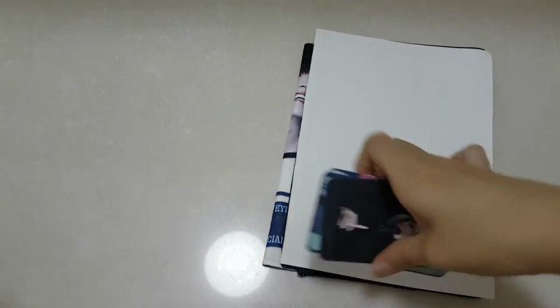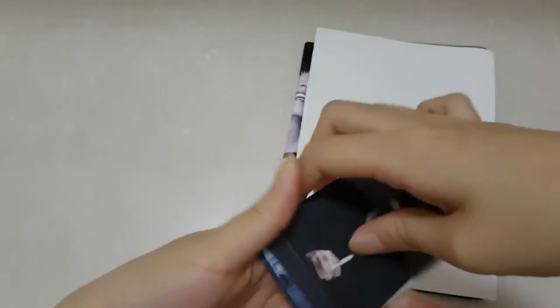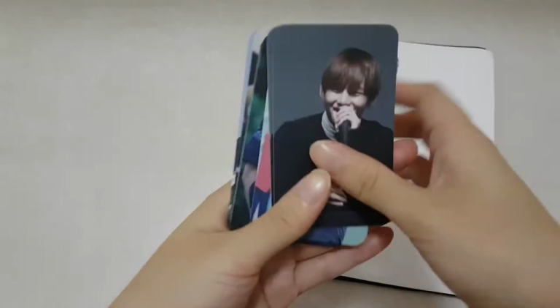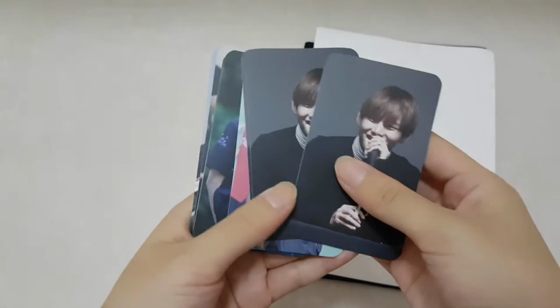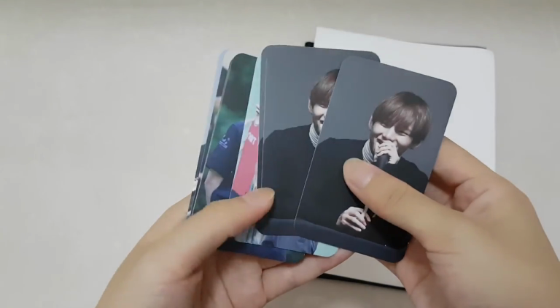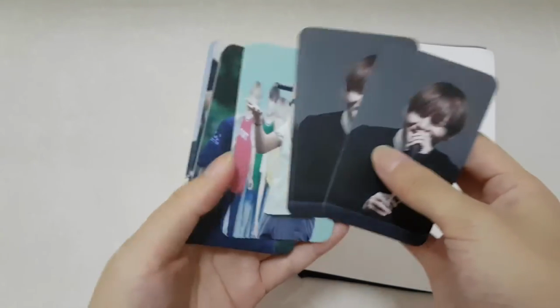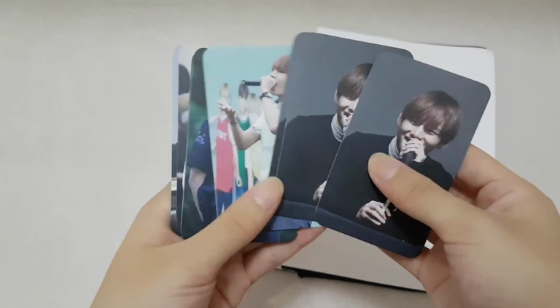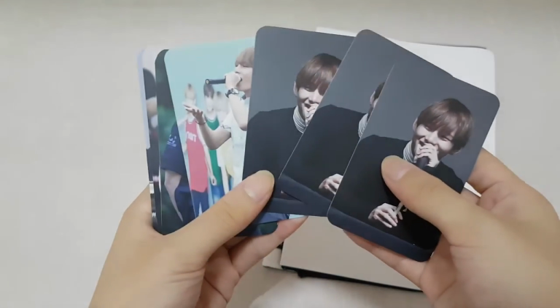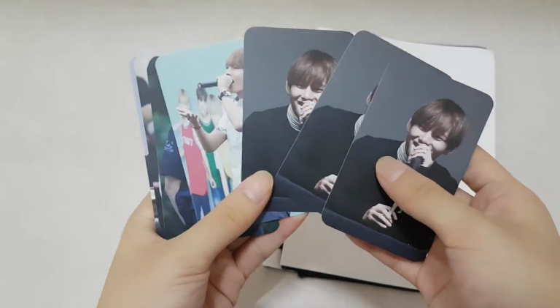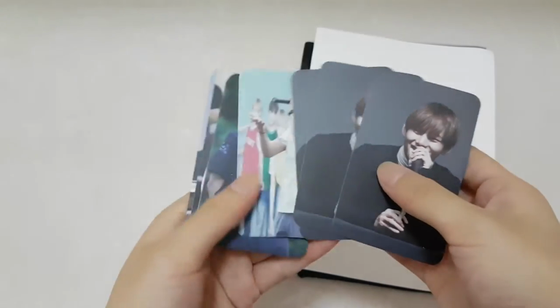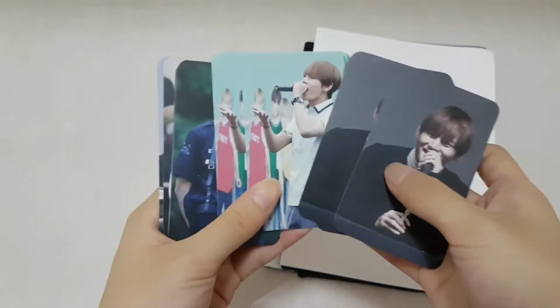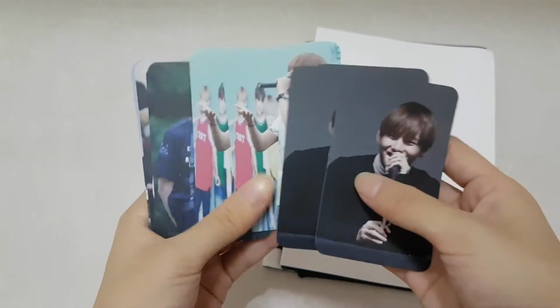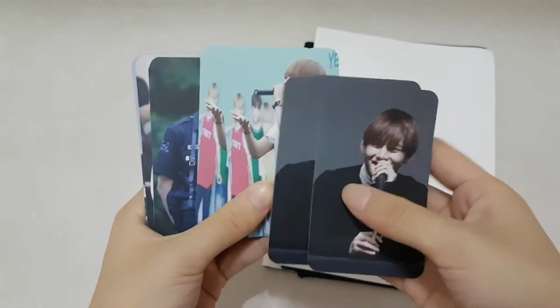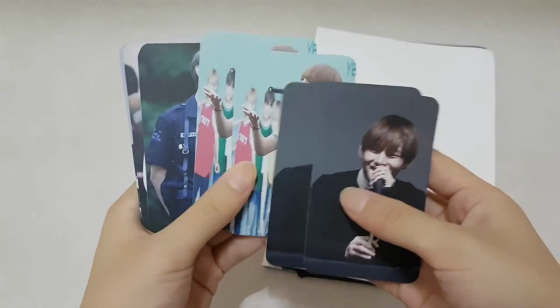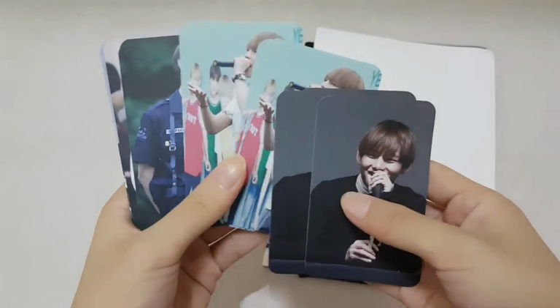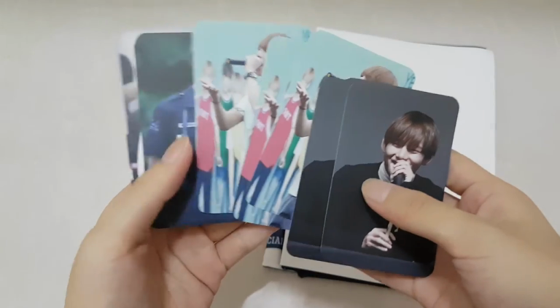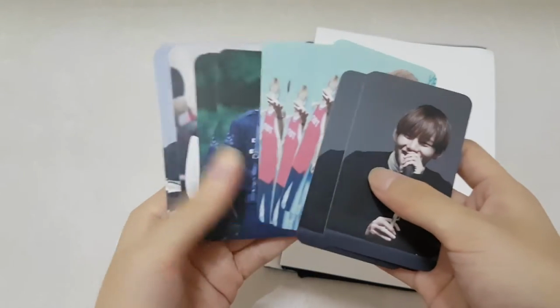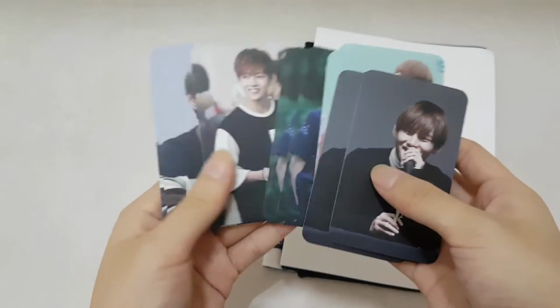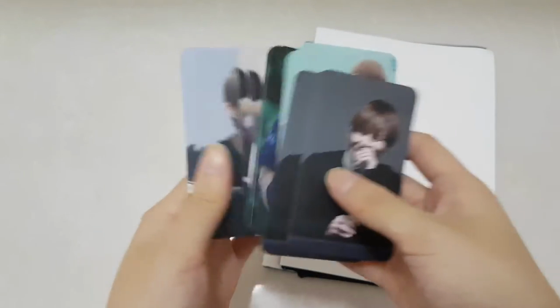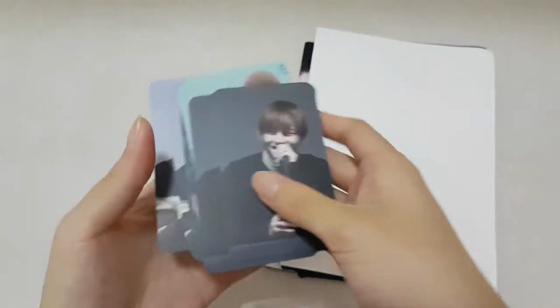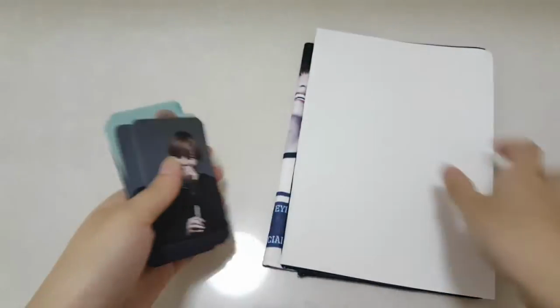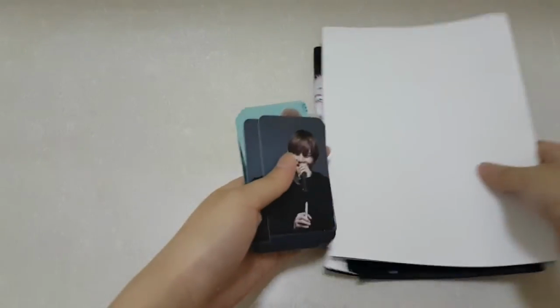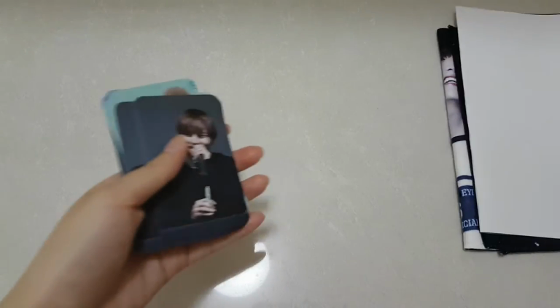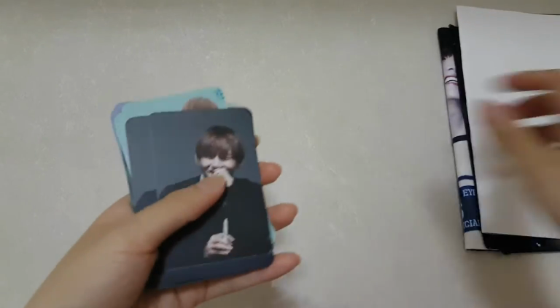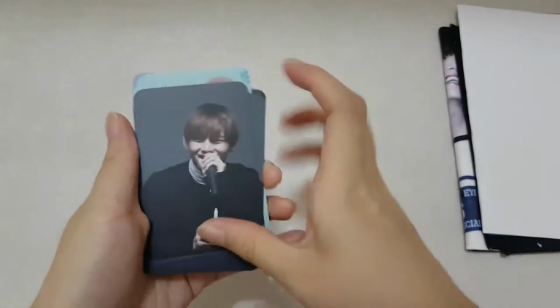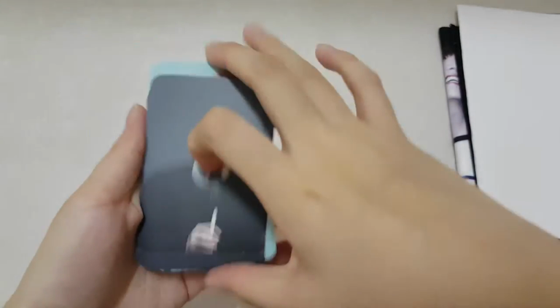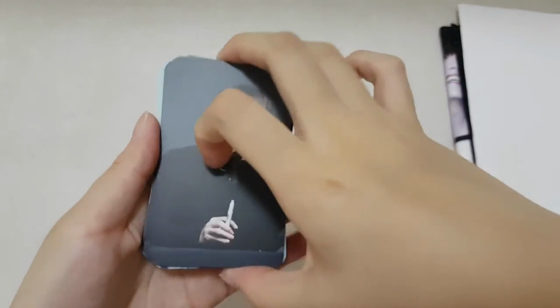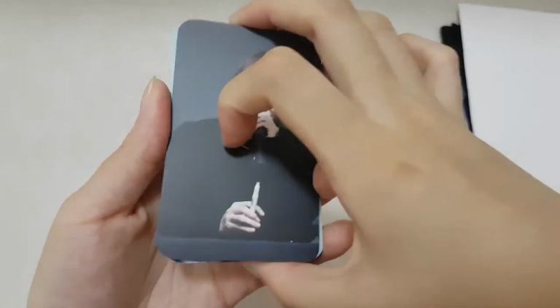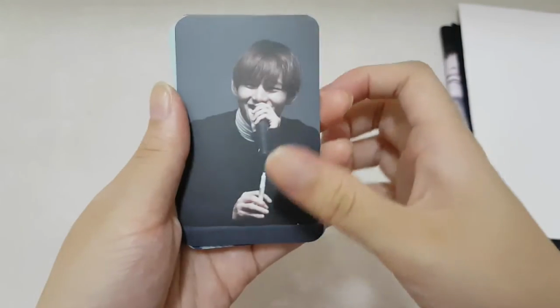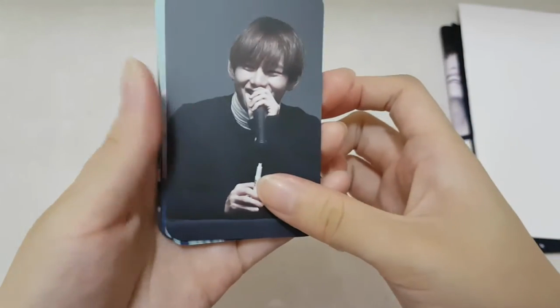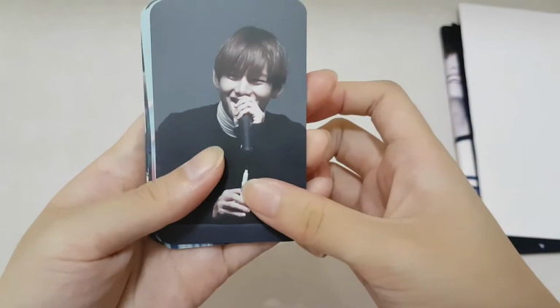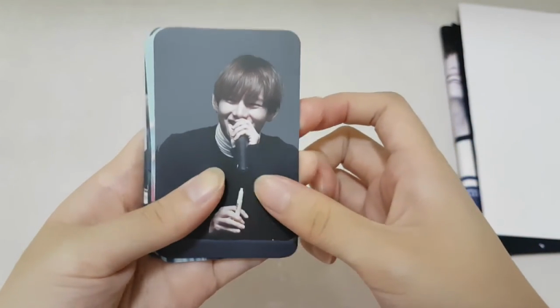We also have — oh, this is a lot of photo cards! So we have like three each of photo cards. Let me just set this aside. First we have this one.